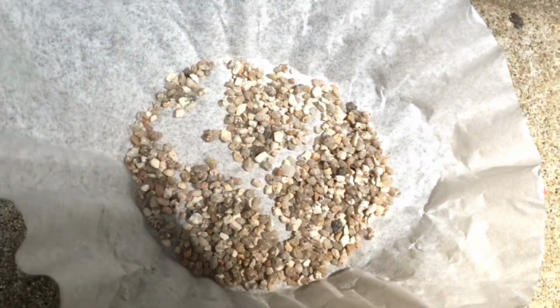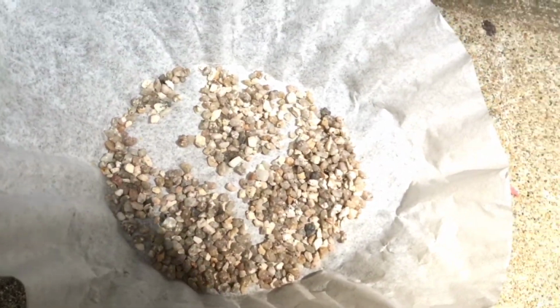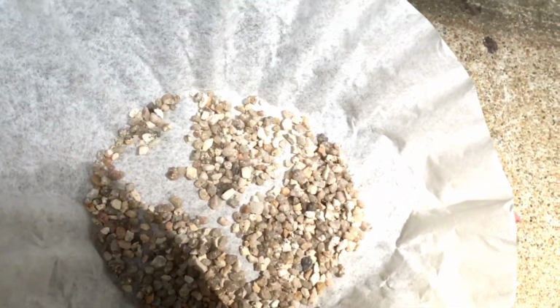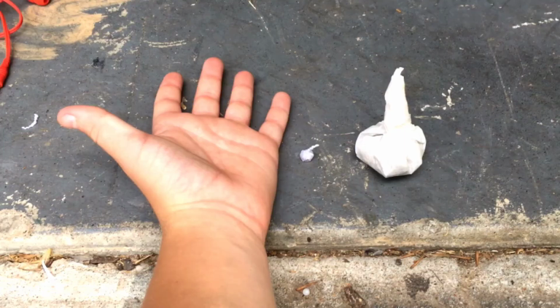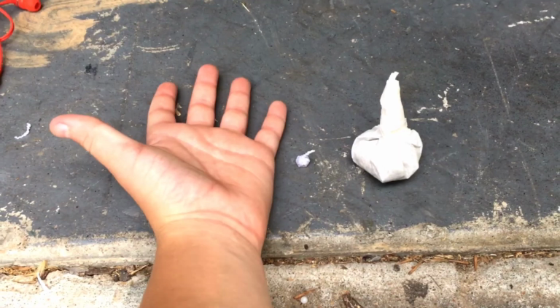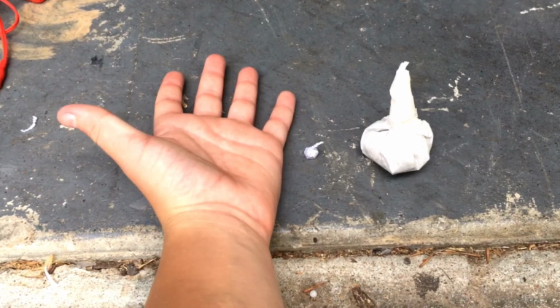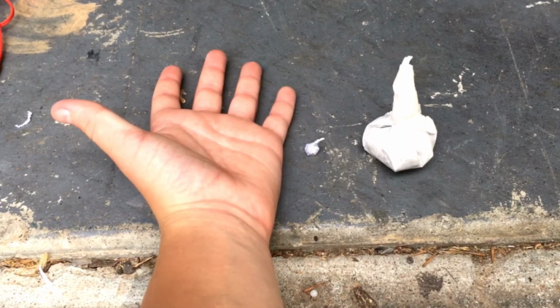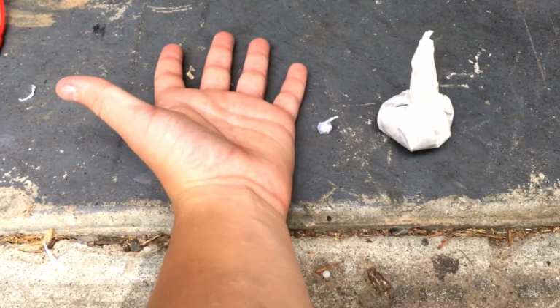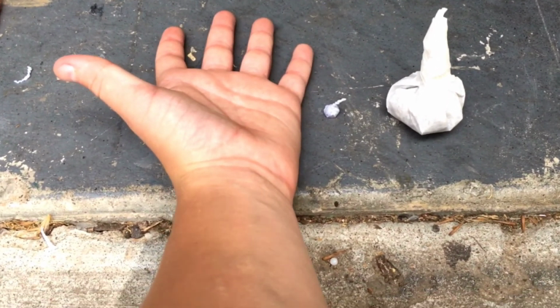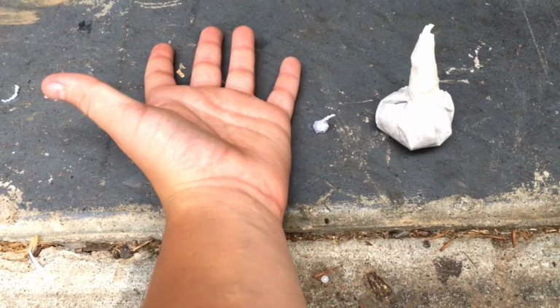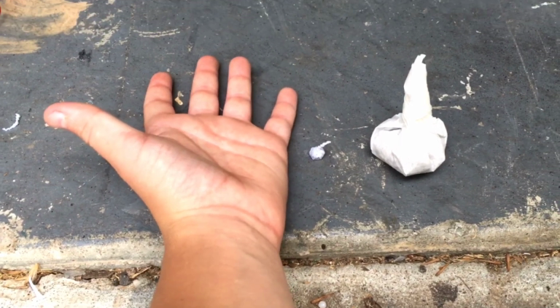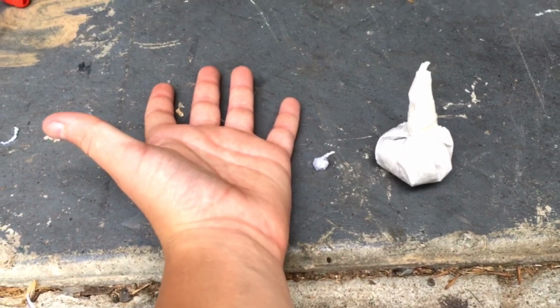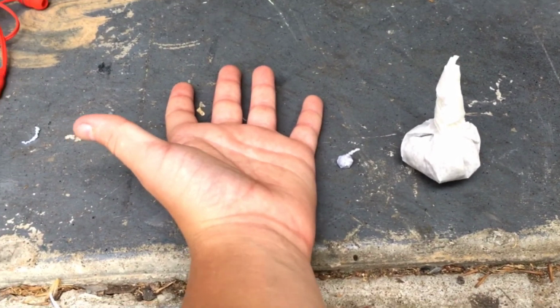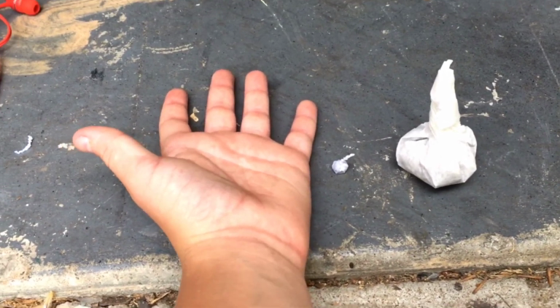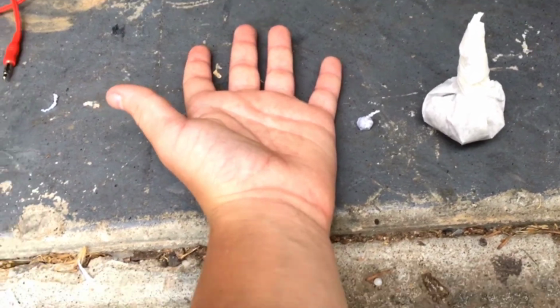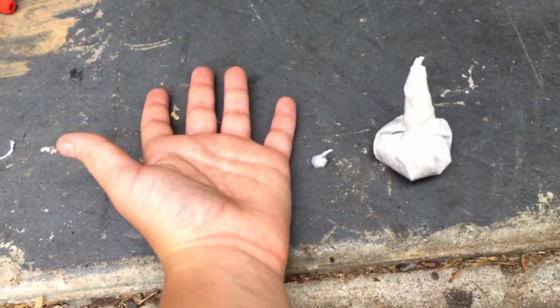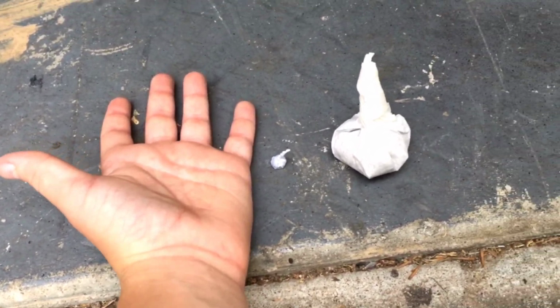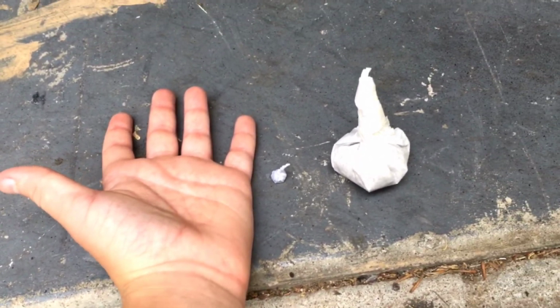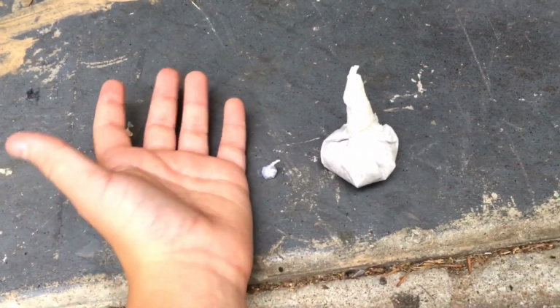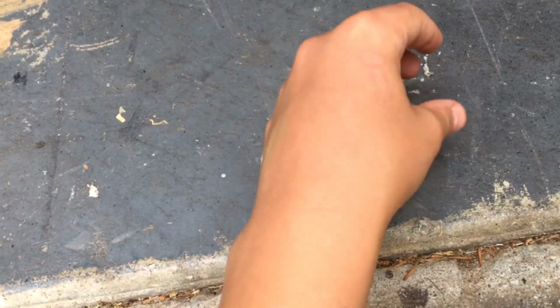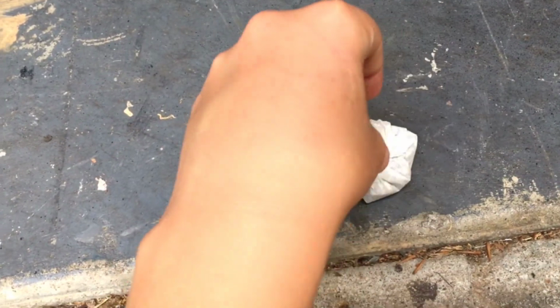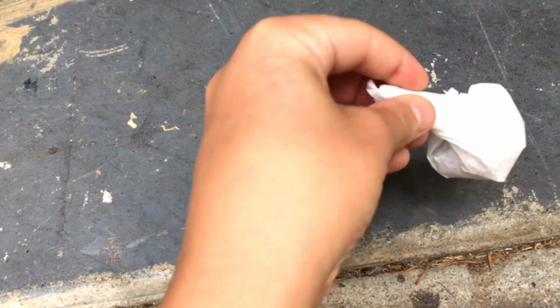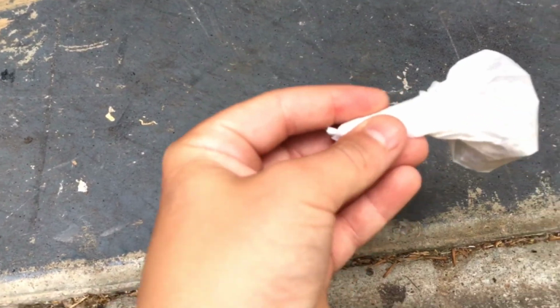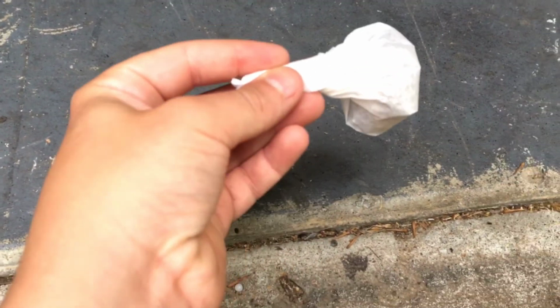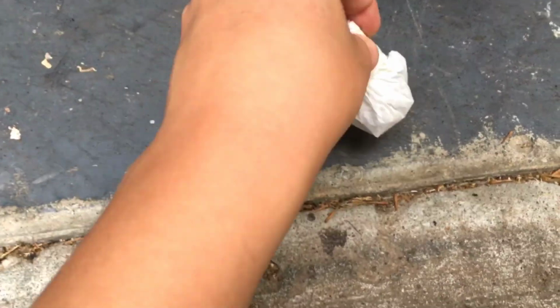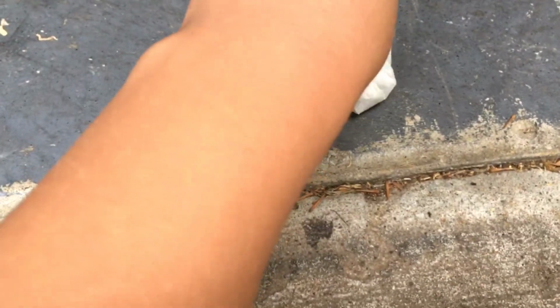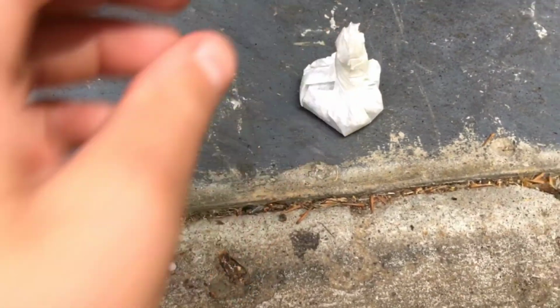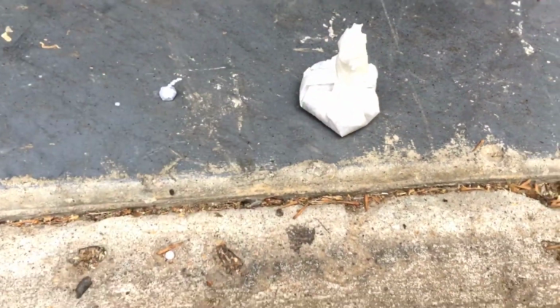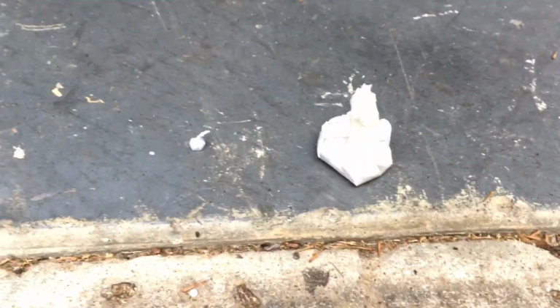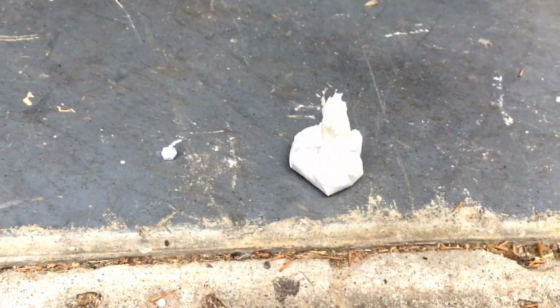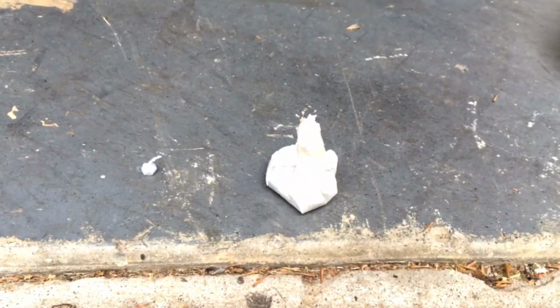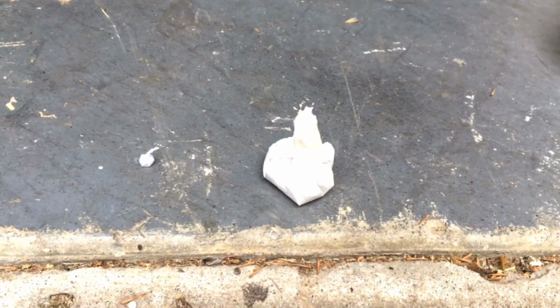Okay guys, here it is compared to my hand and another pop it — it's huge. Here's me picking it up. I'm going to say it's going to be as loud as a shotgun.